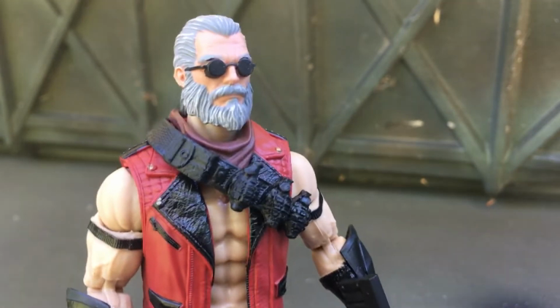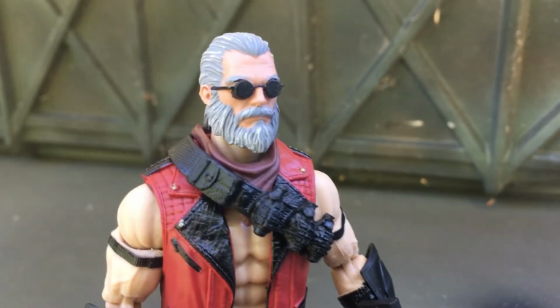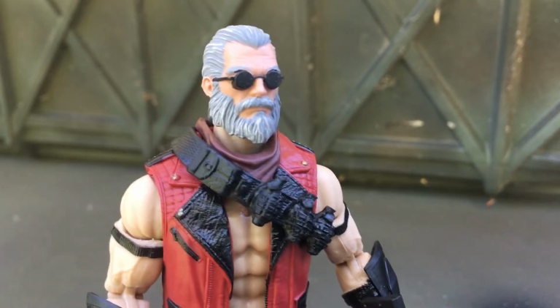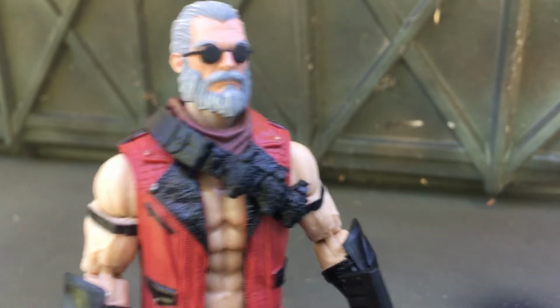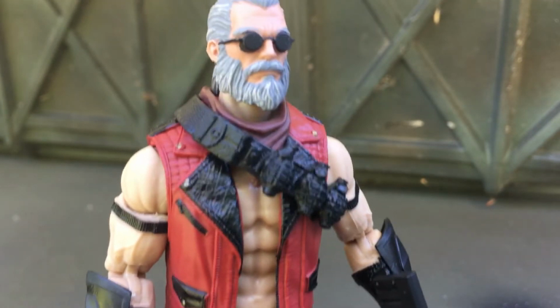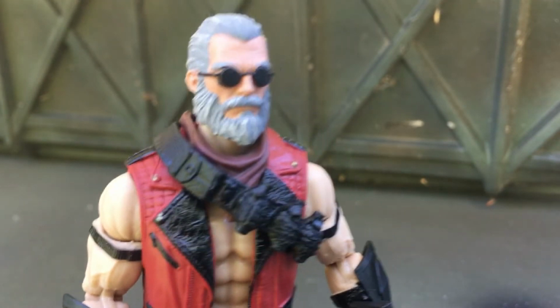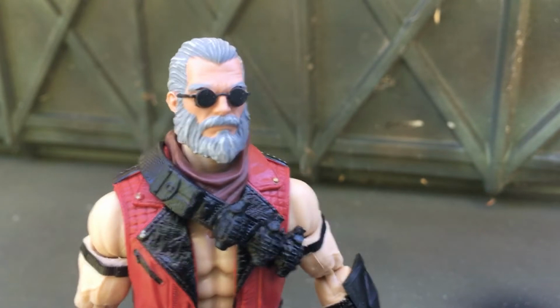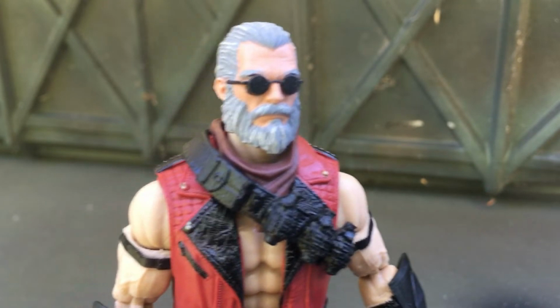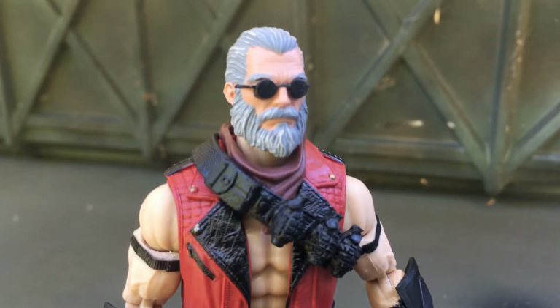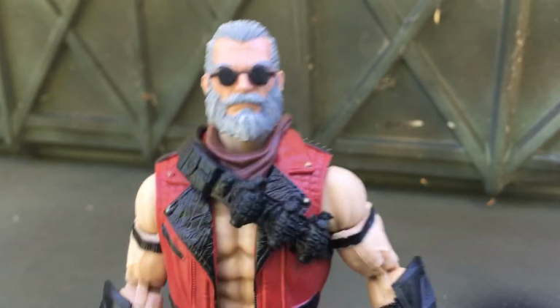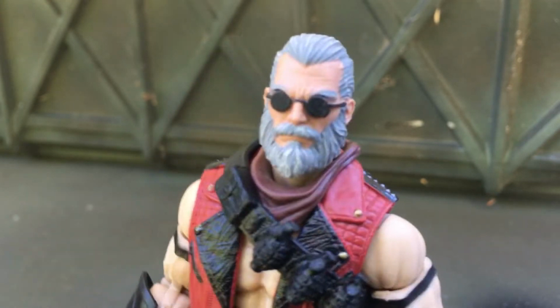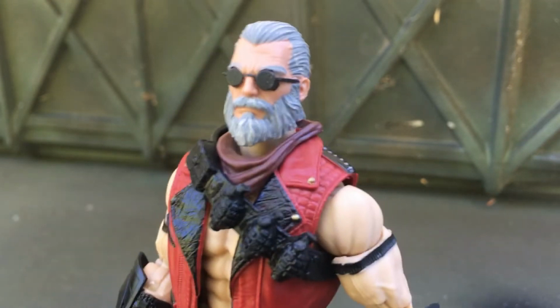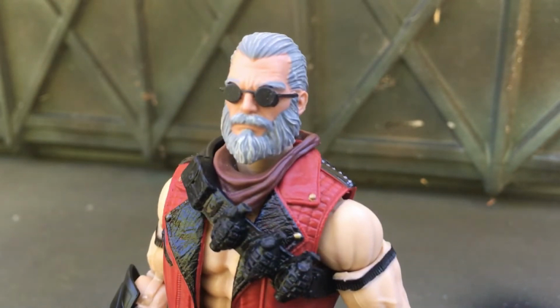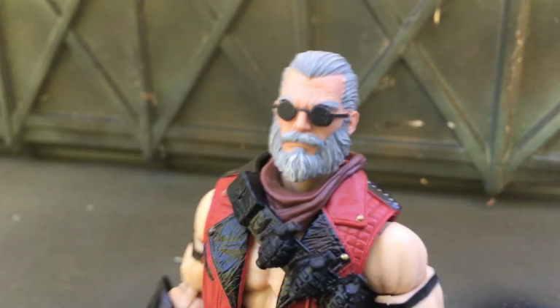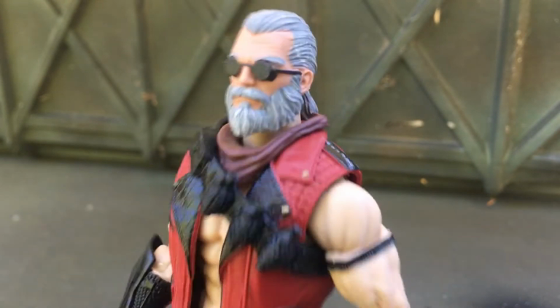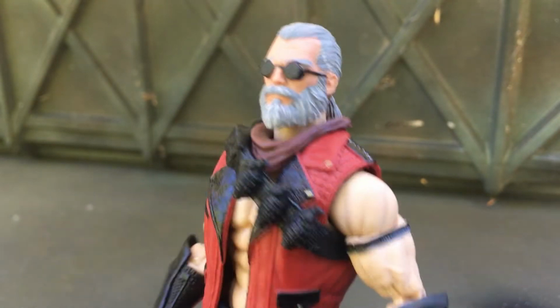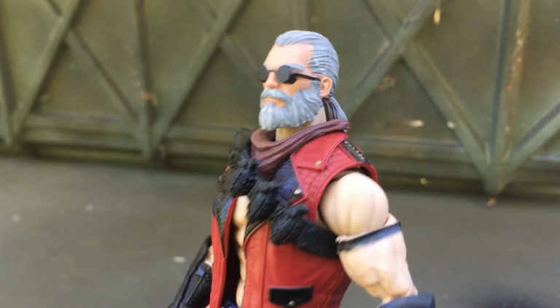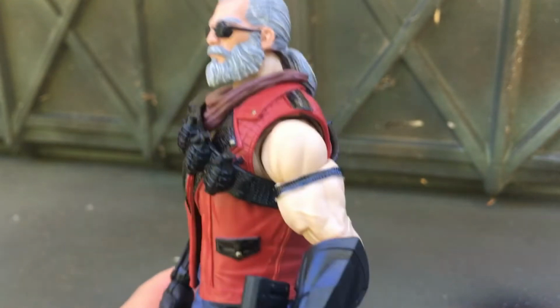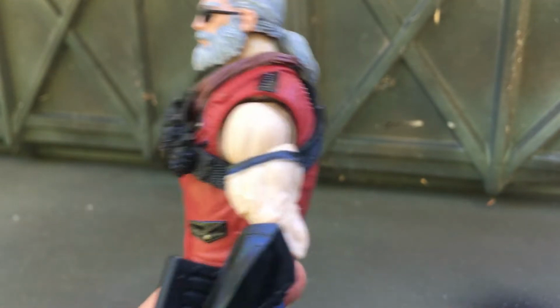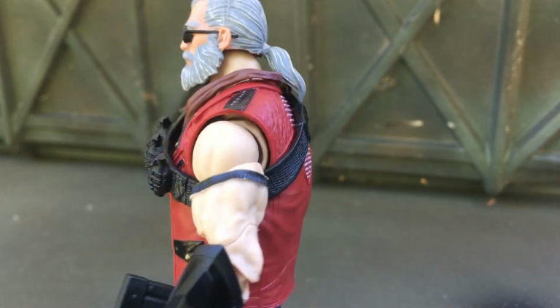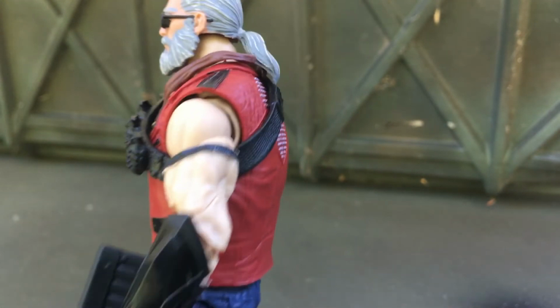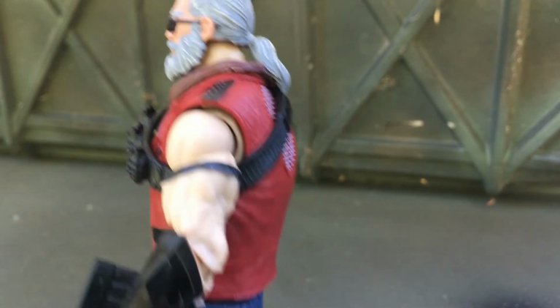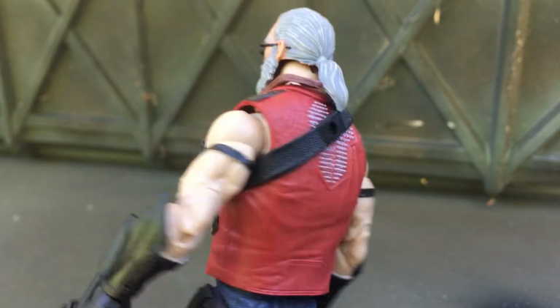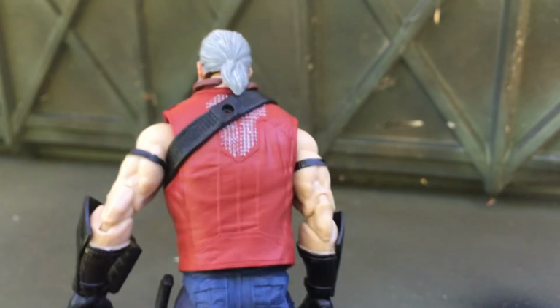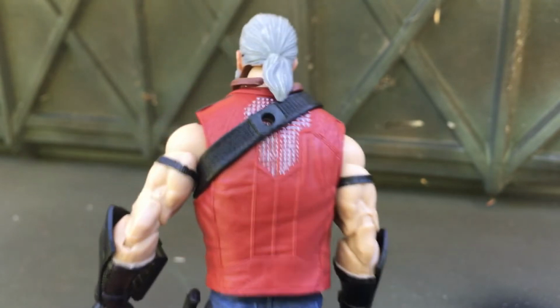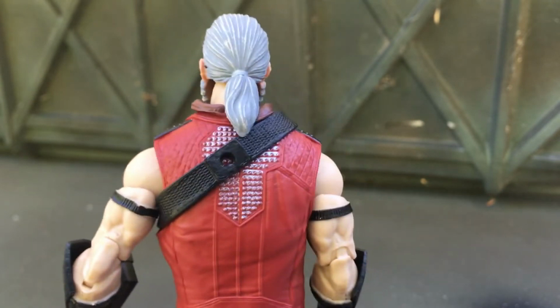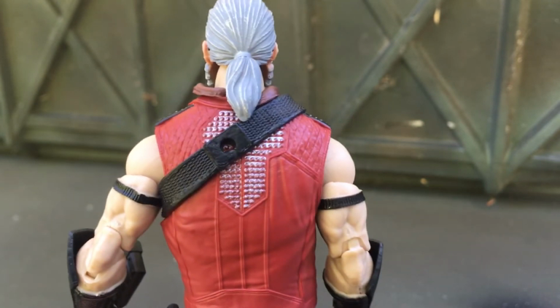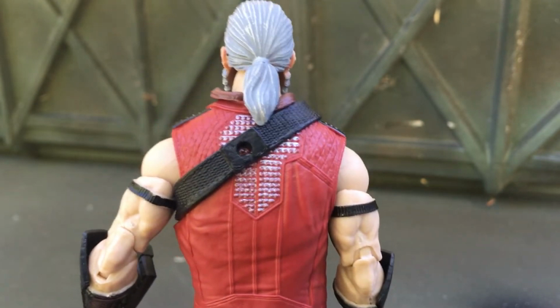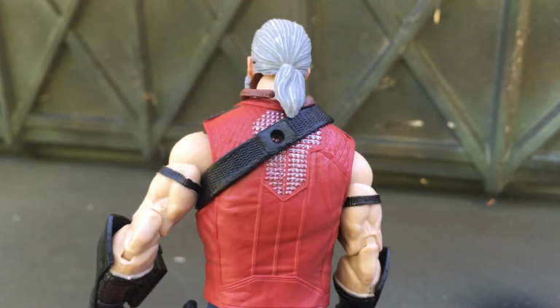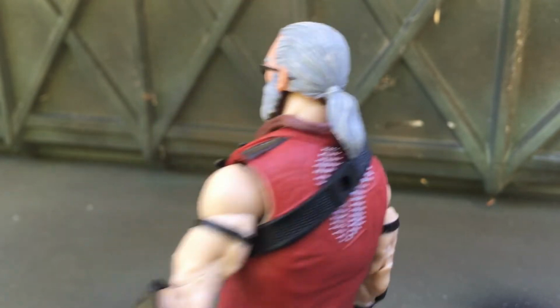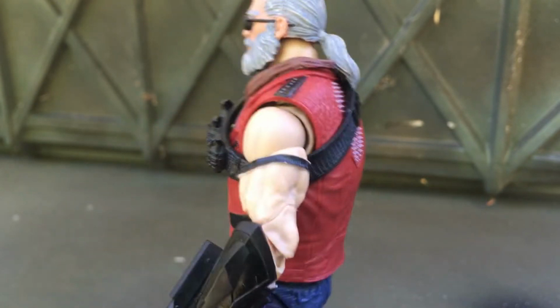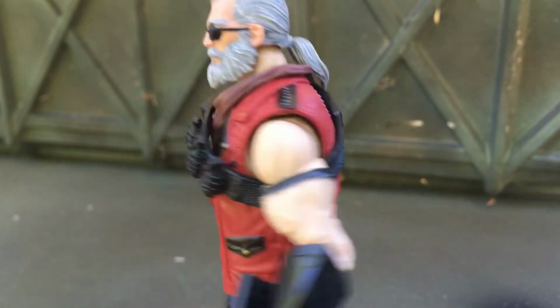He's feeling kind of strange, he probably wants to retire soon. But the Dreadnought Cobra retirement plan is really bad, so he's sticking around a little longer.